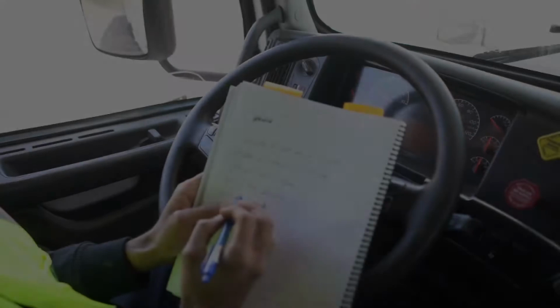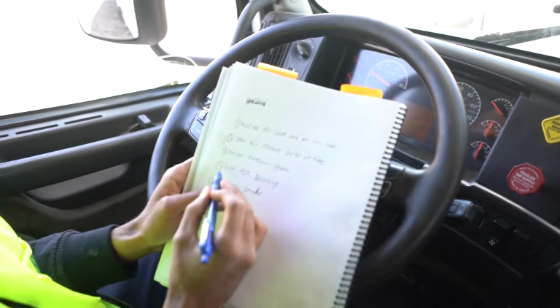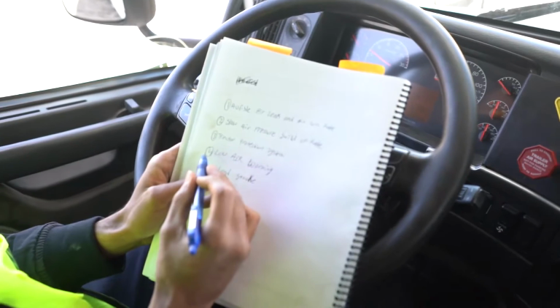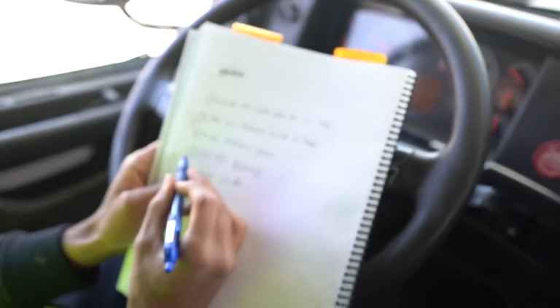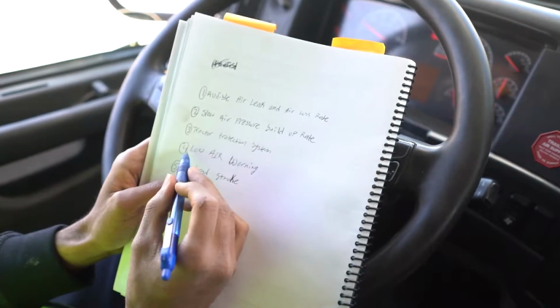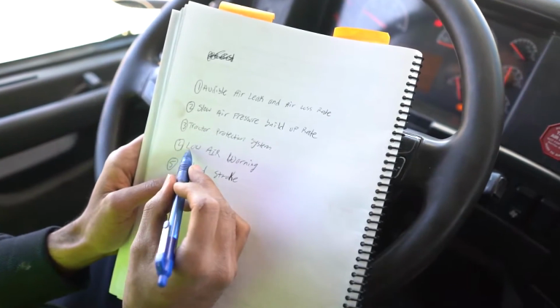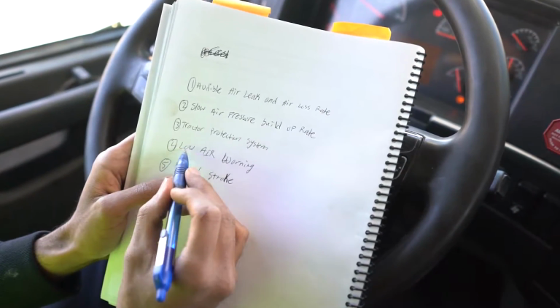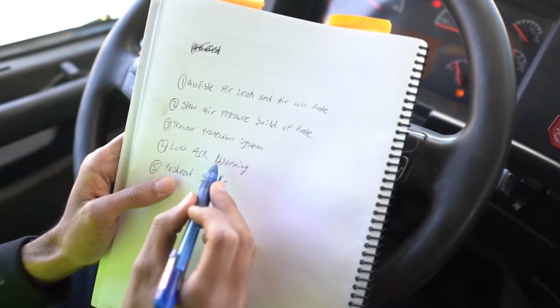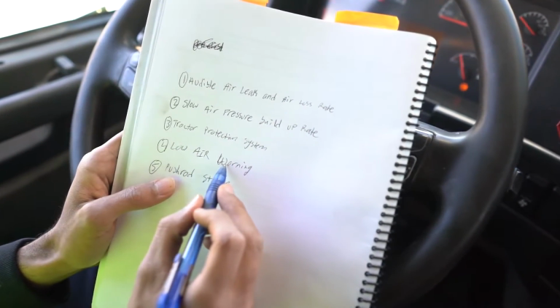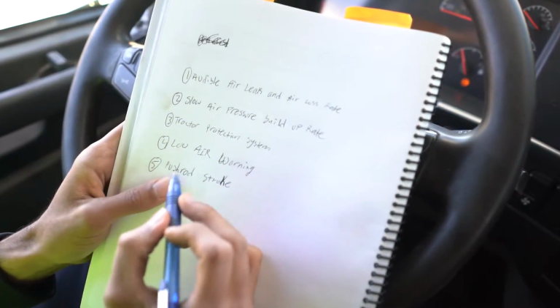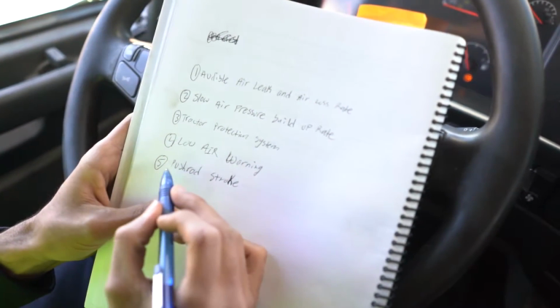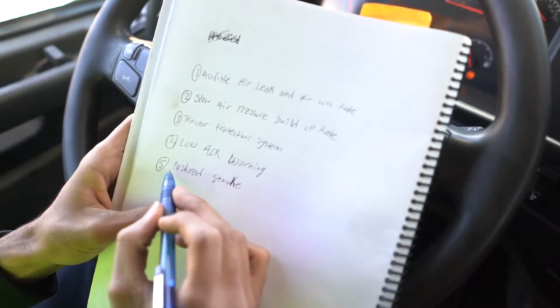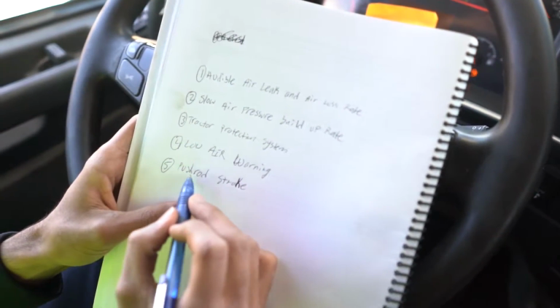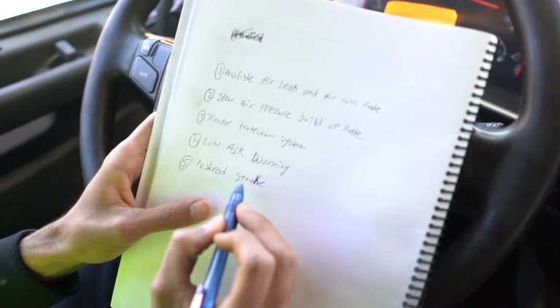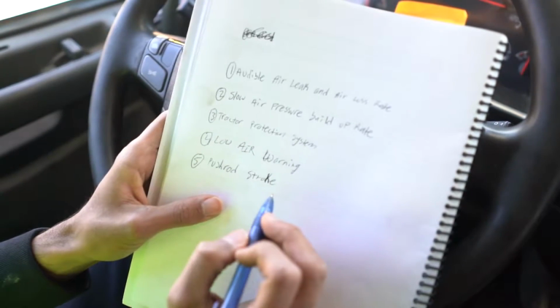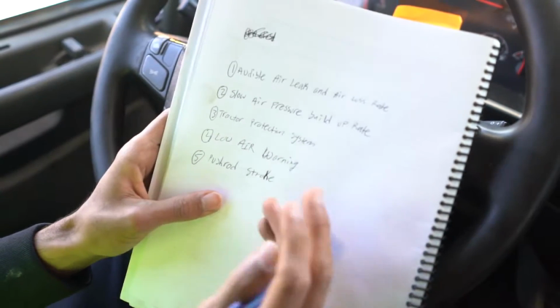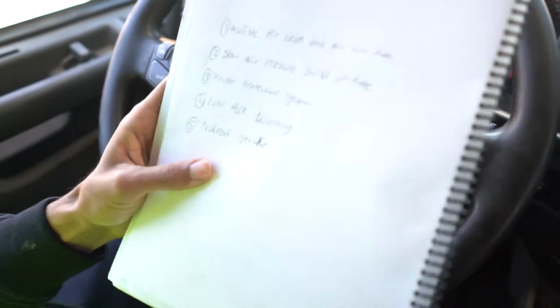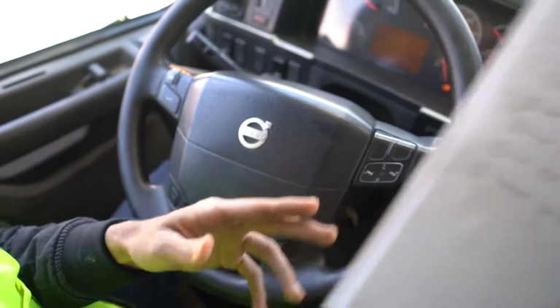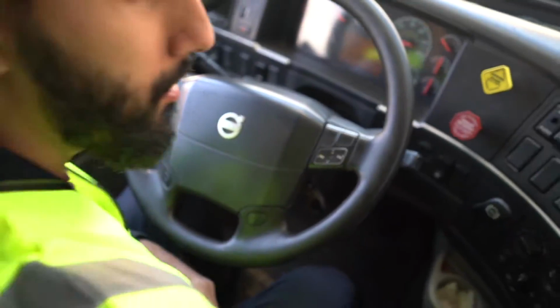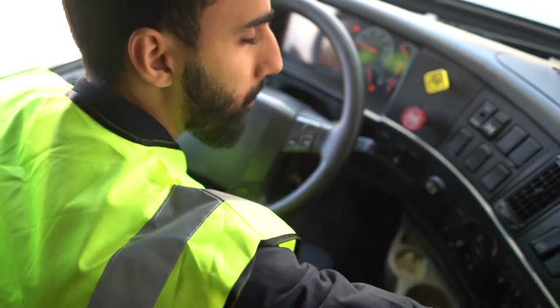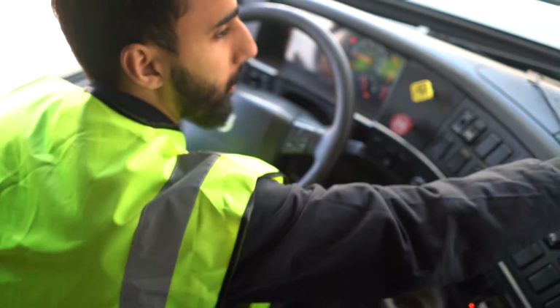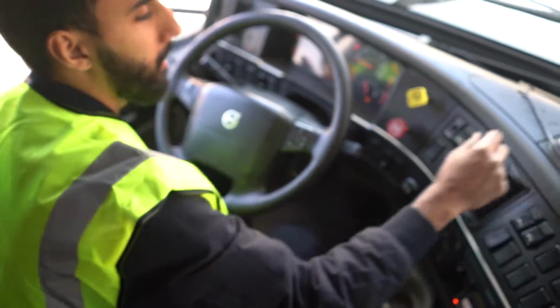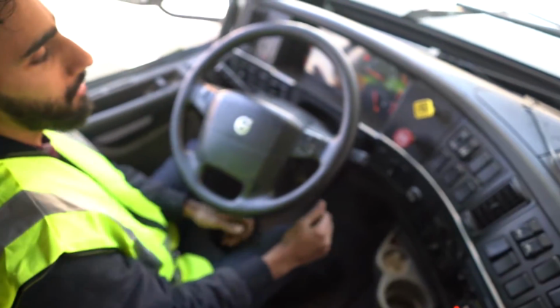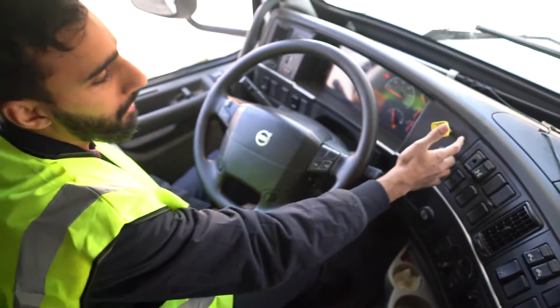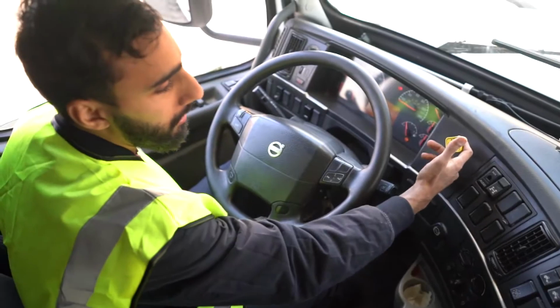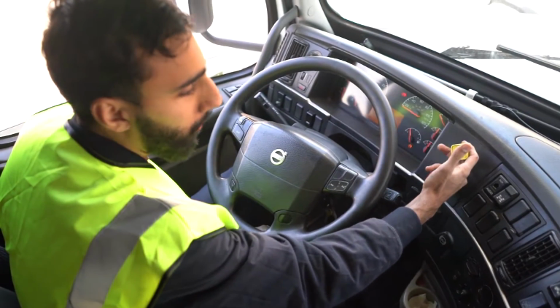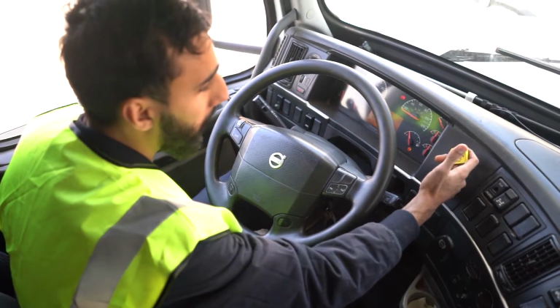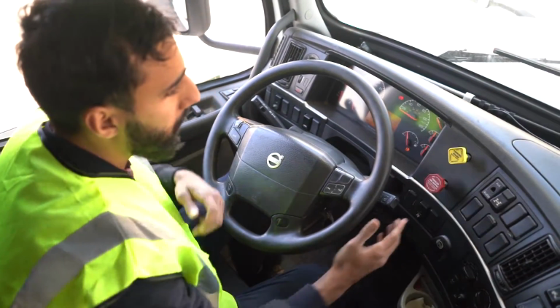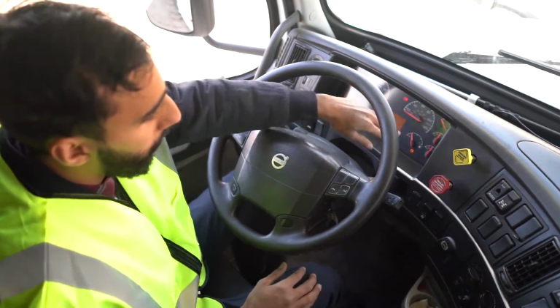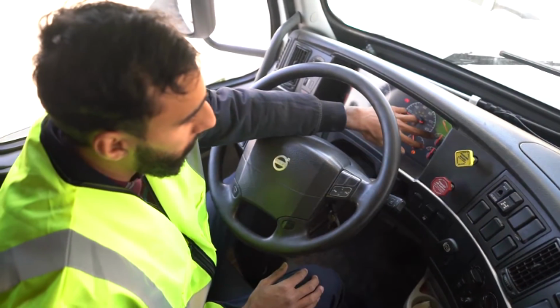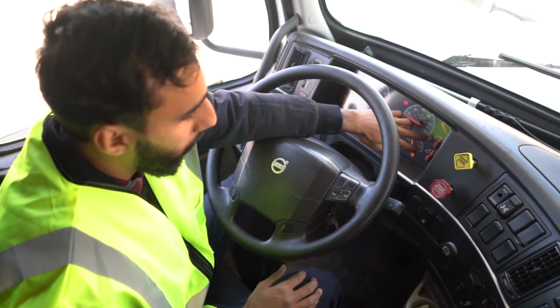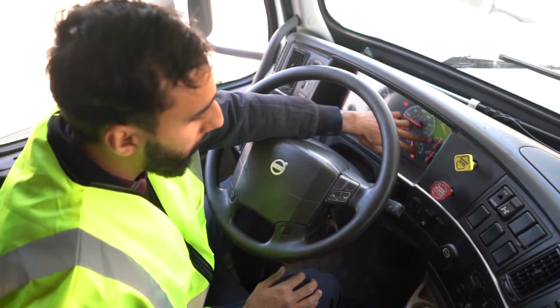We just did the low air warning. Our last question is the push rod stroke. For this question, it's important to know that your brakes are applied and your pressure is at 100 psi.